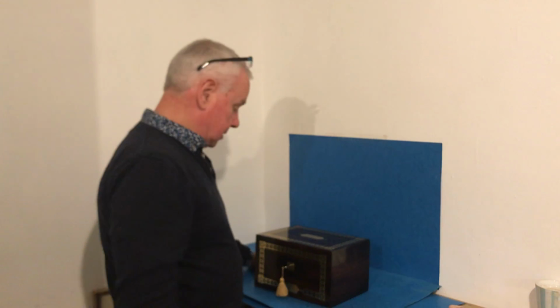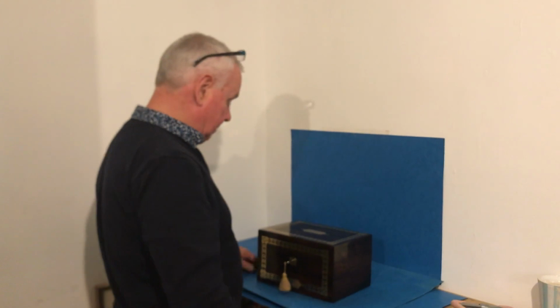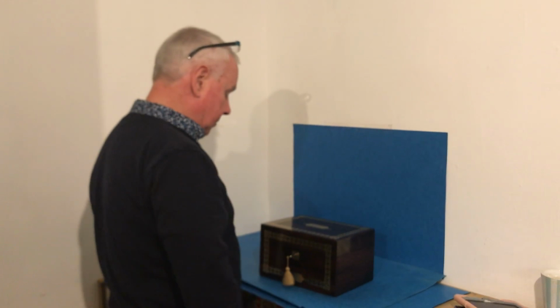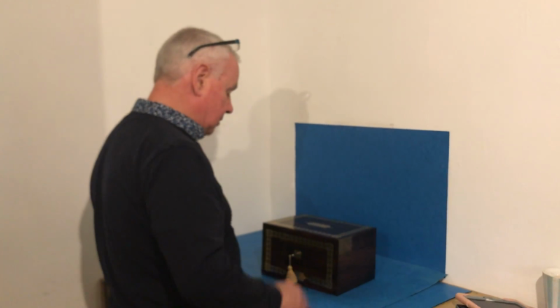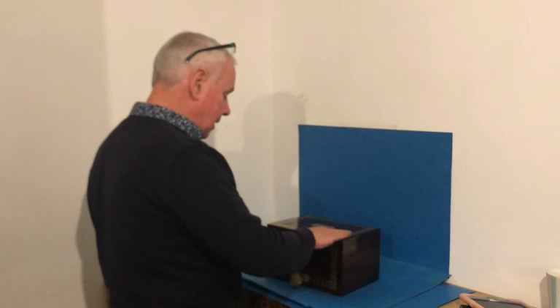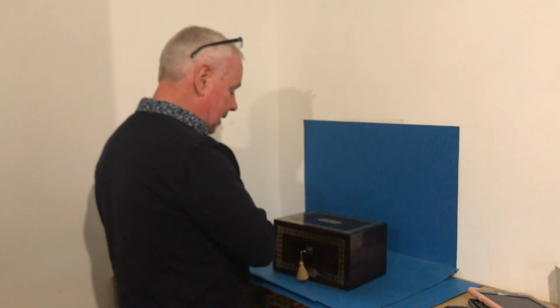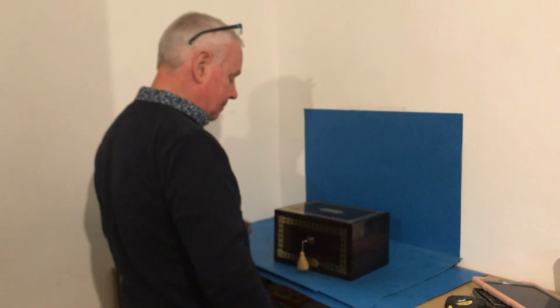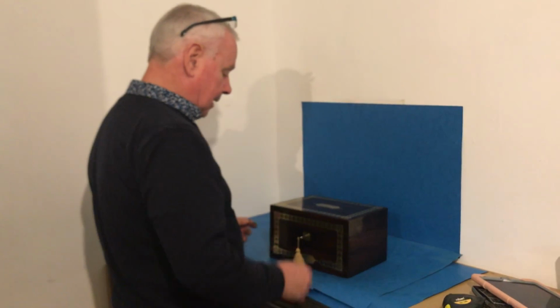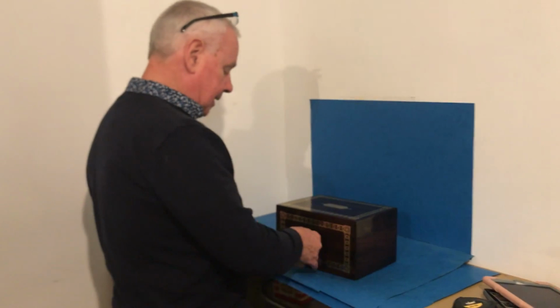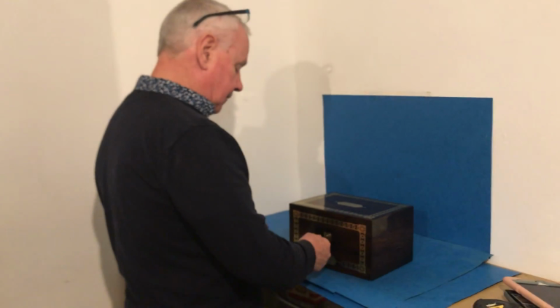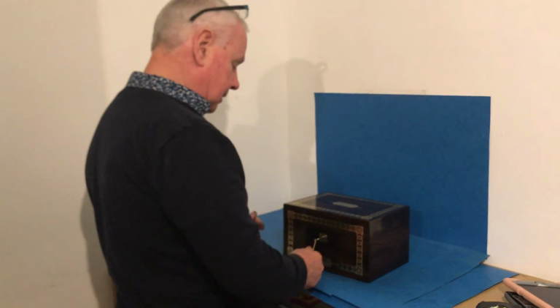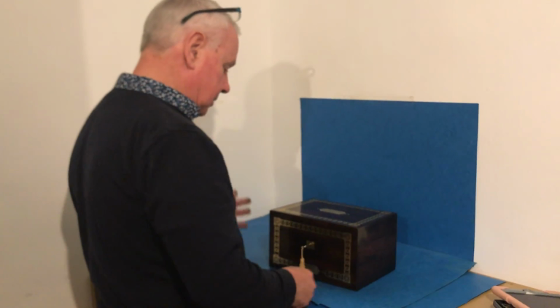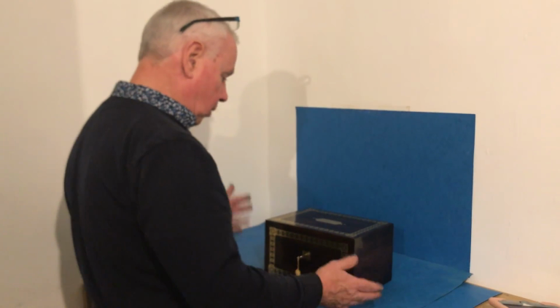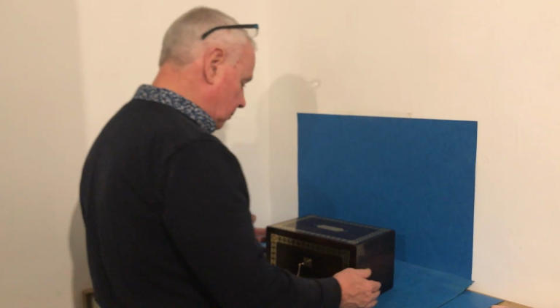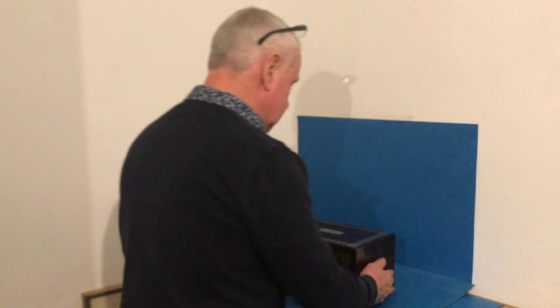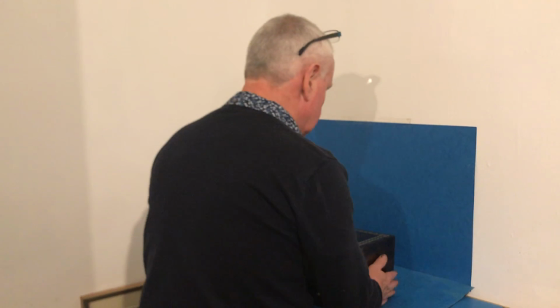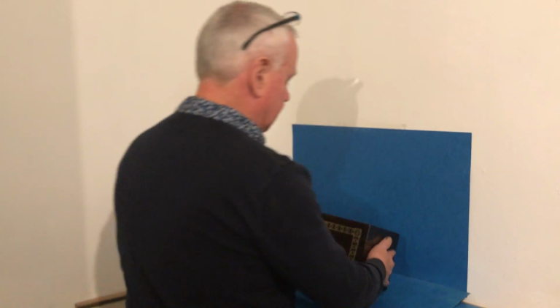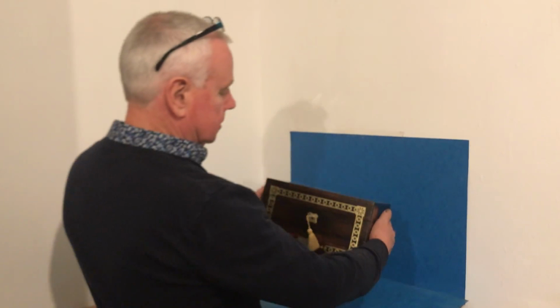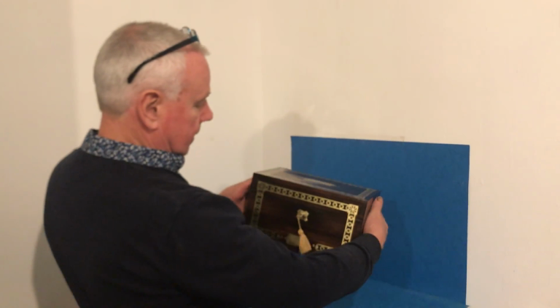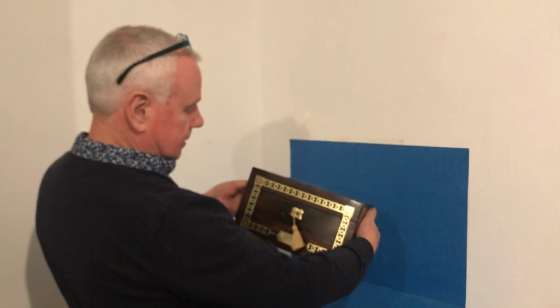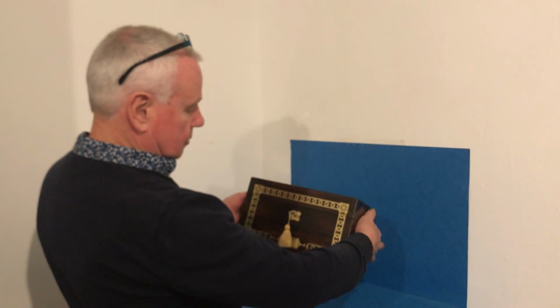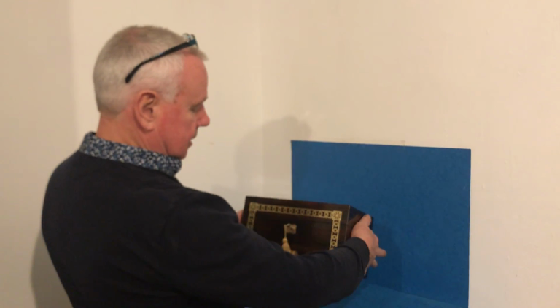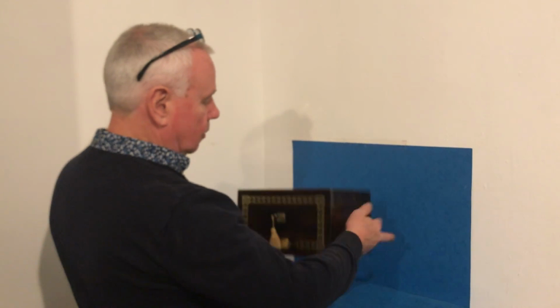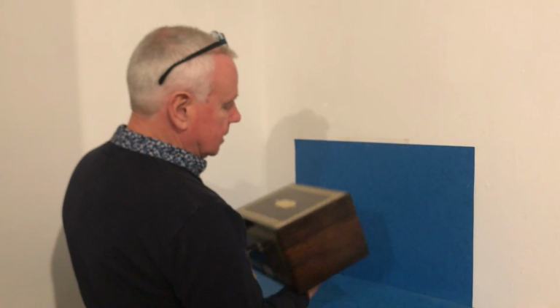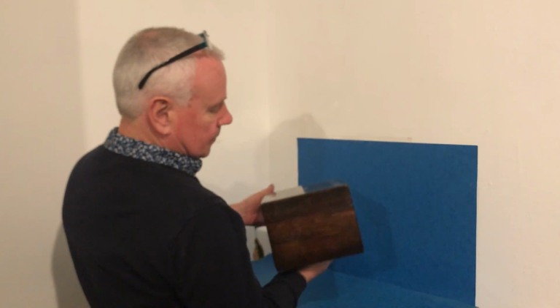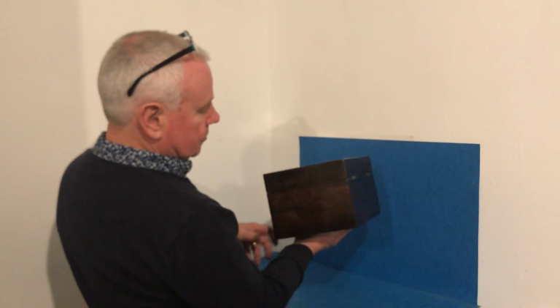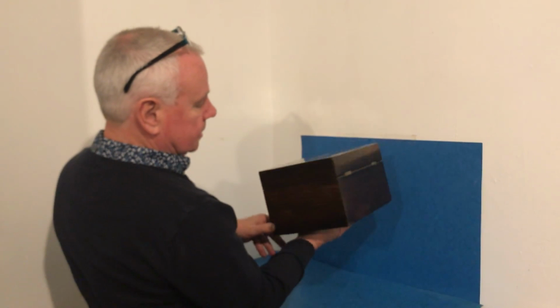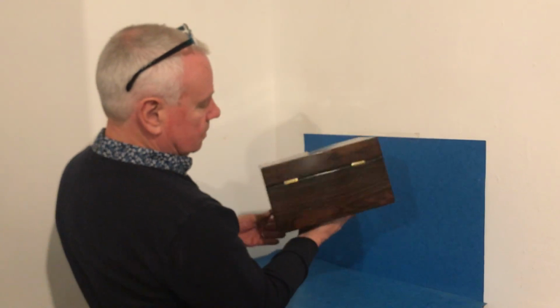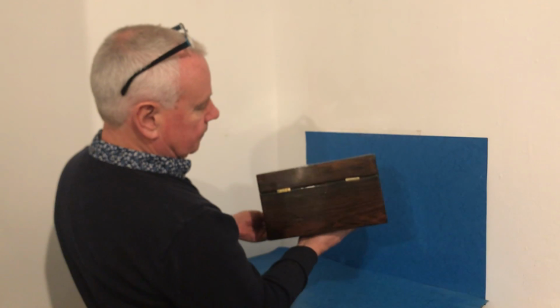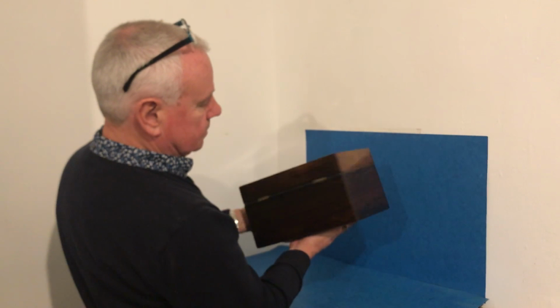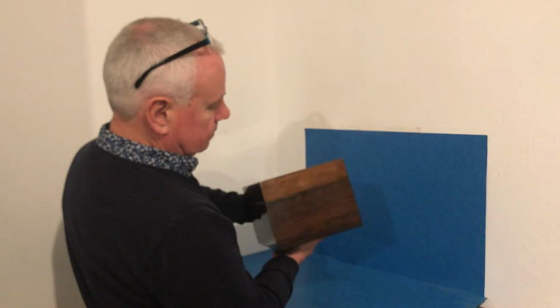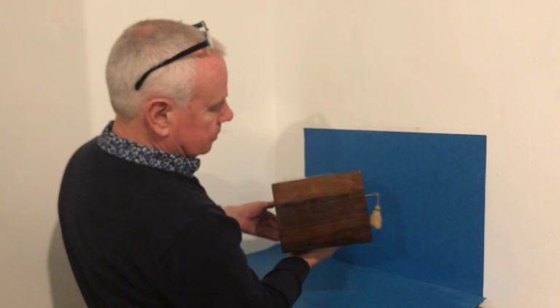Welcome to Mostly Boxes Online. Our next offering today is this wonderful Regency jewellery box. It dates to 1820, super conditioned, lovely piece of rosewood.